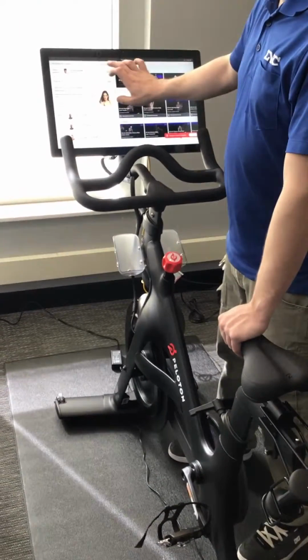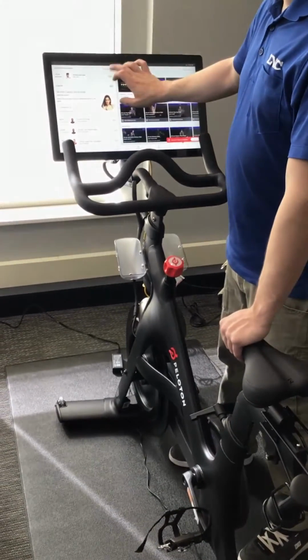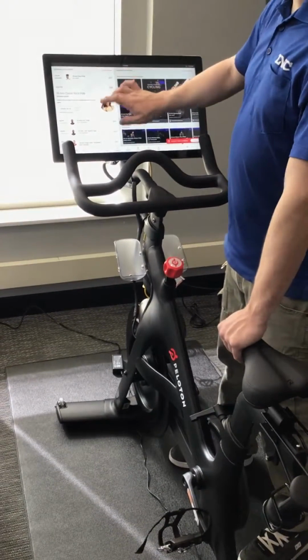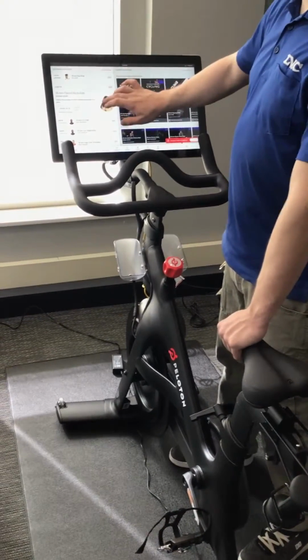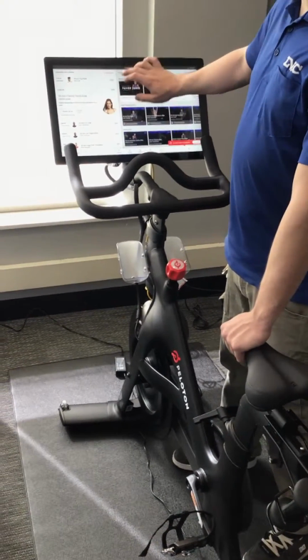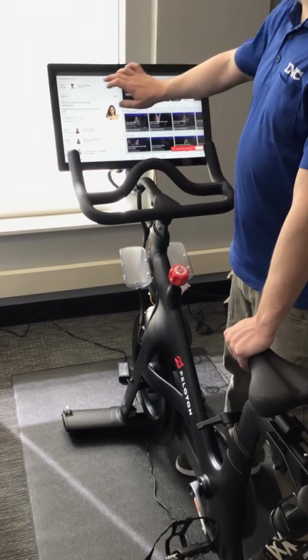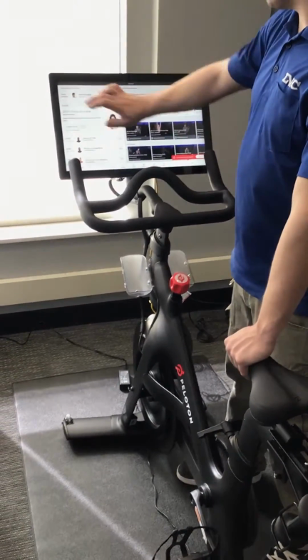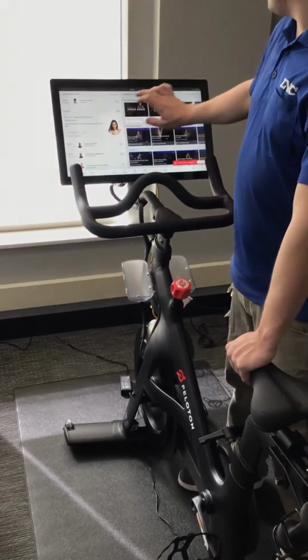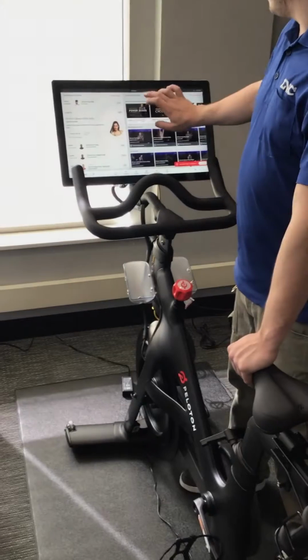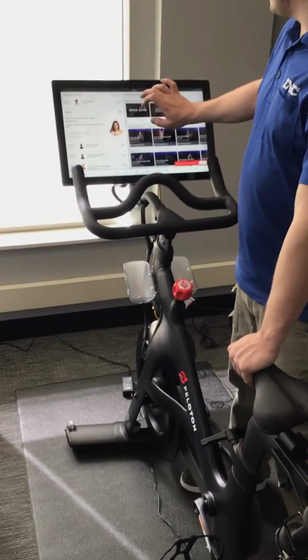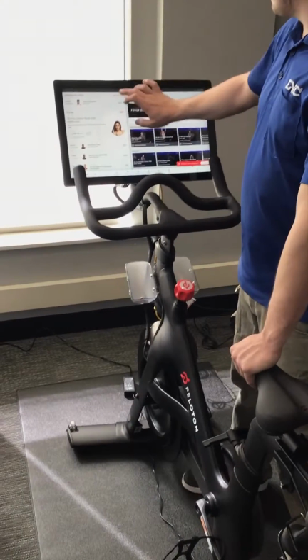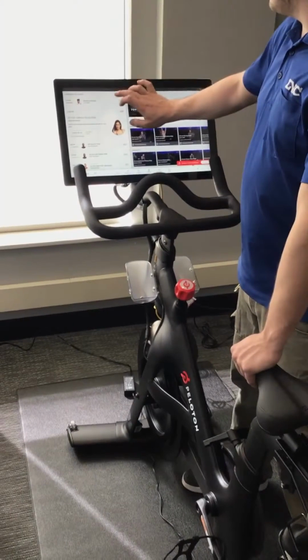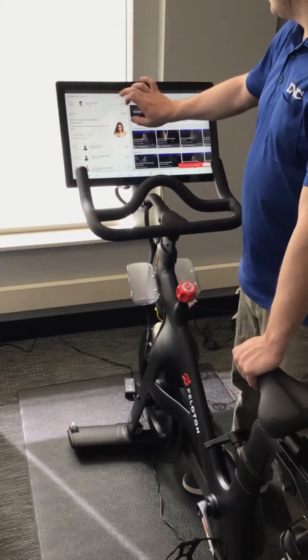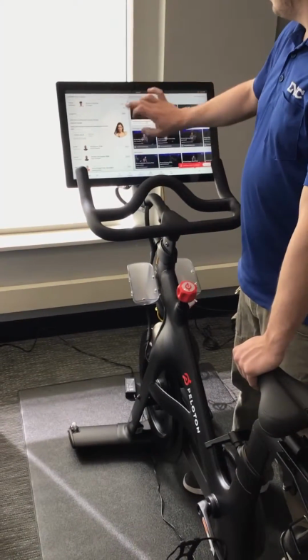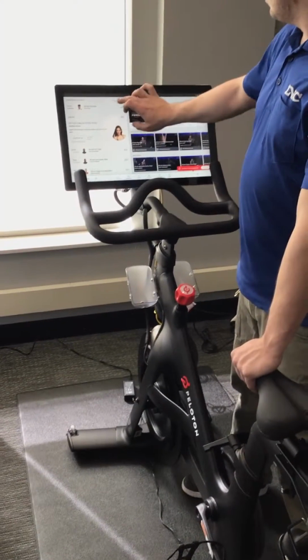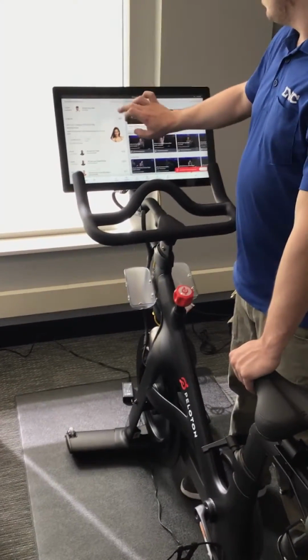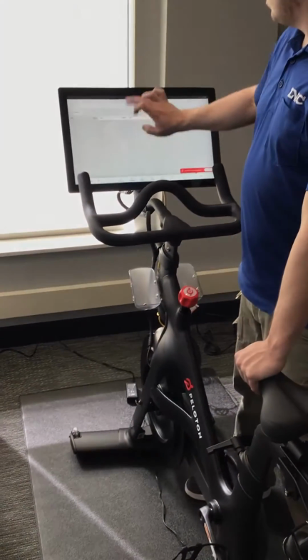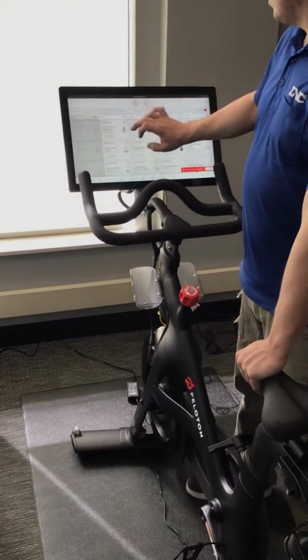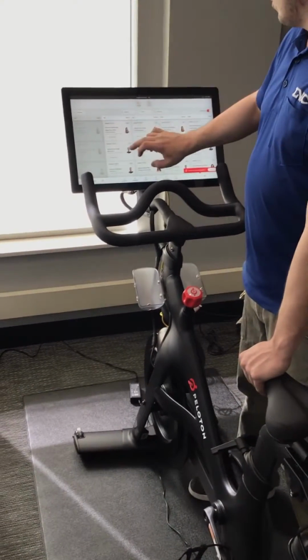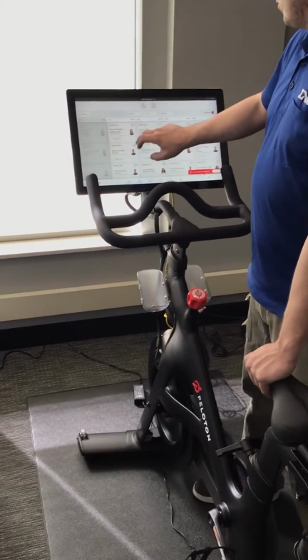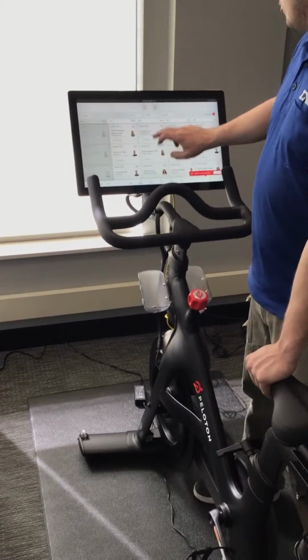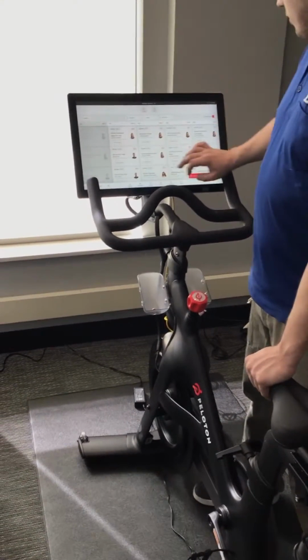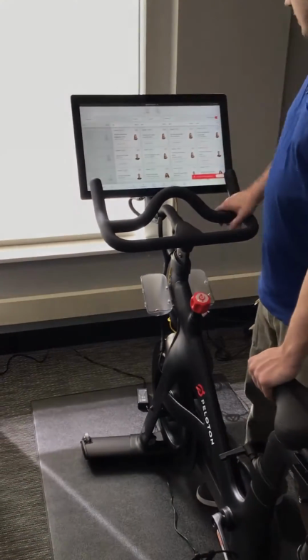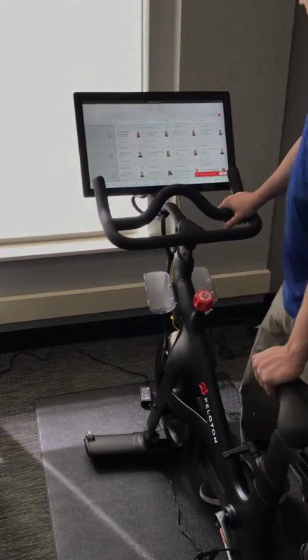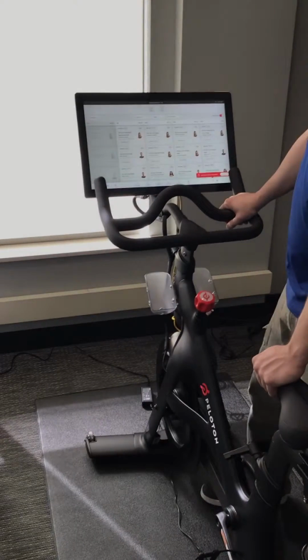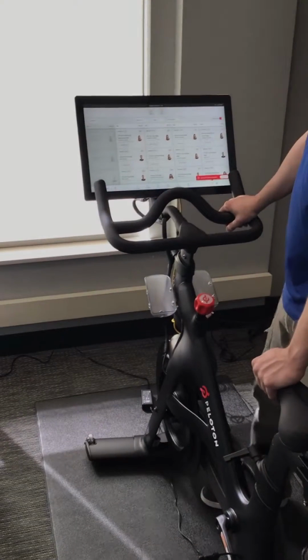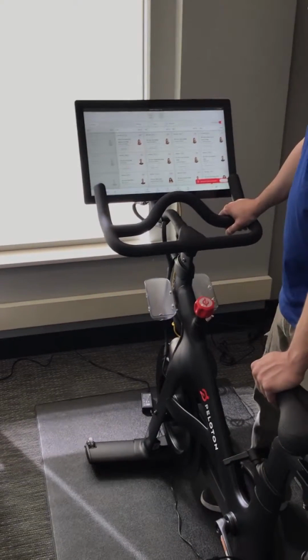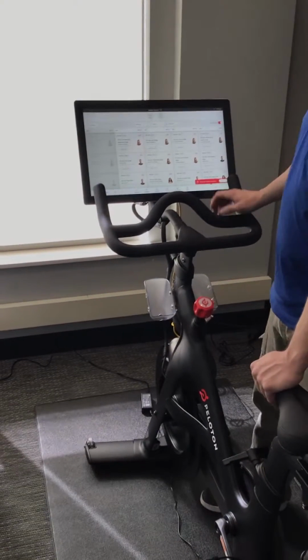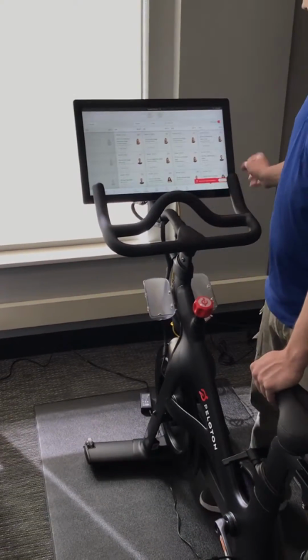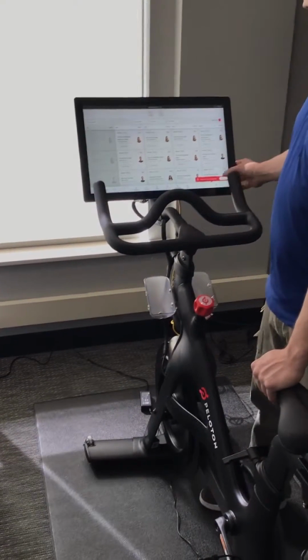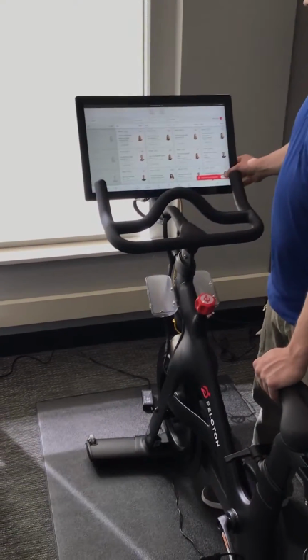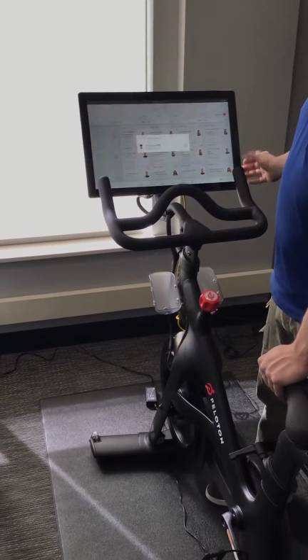You can either select an upcoming class and get on the waitlist for it, or you can join a class that's already in progress.